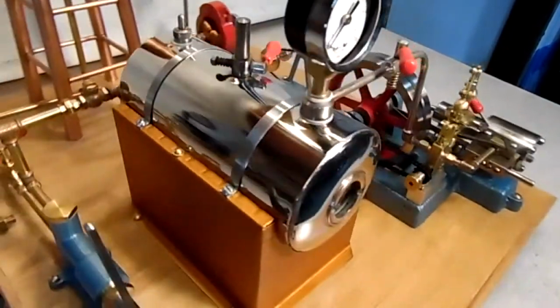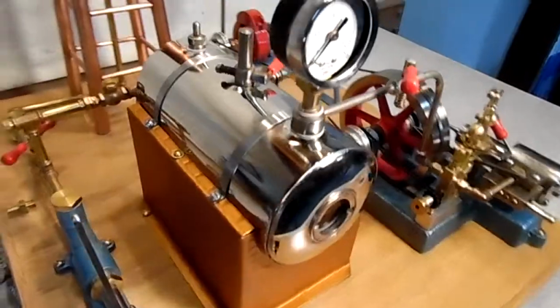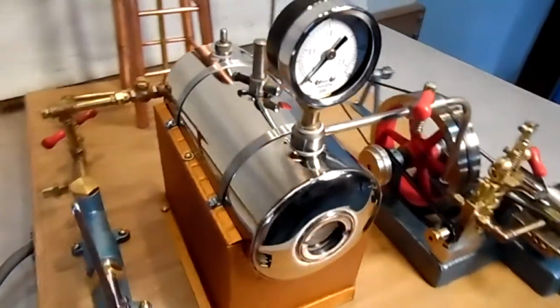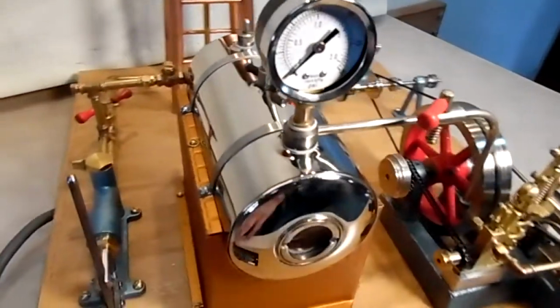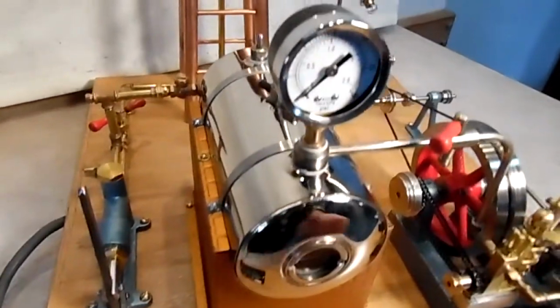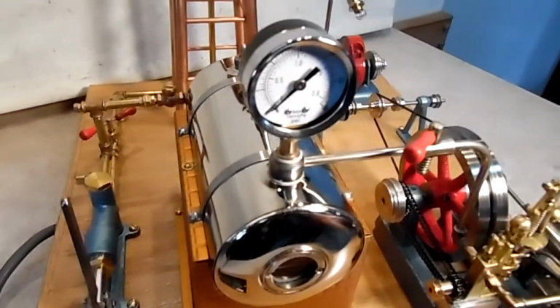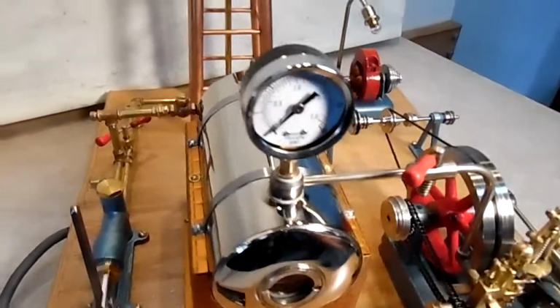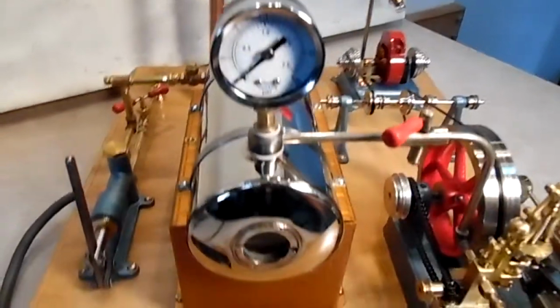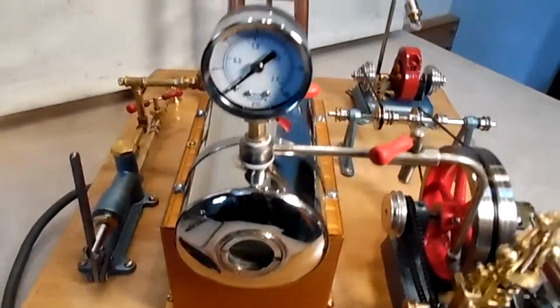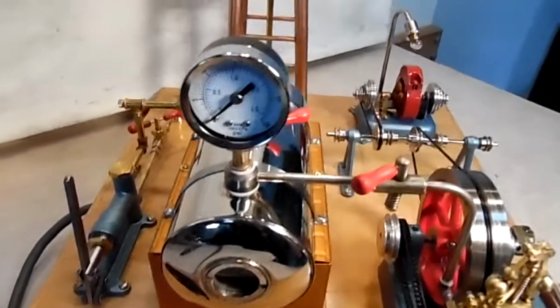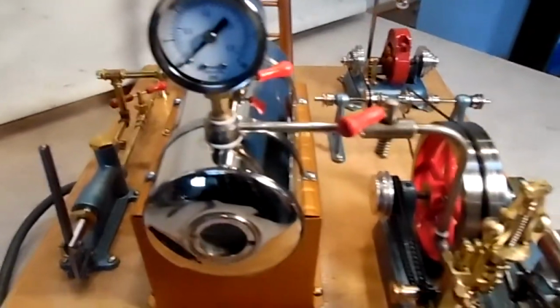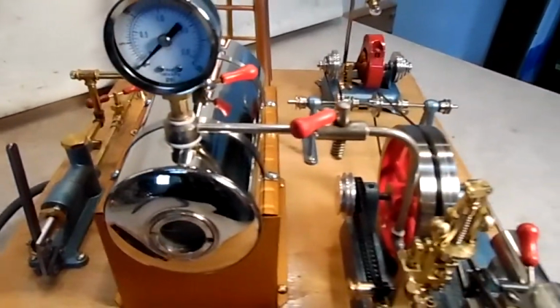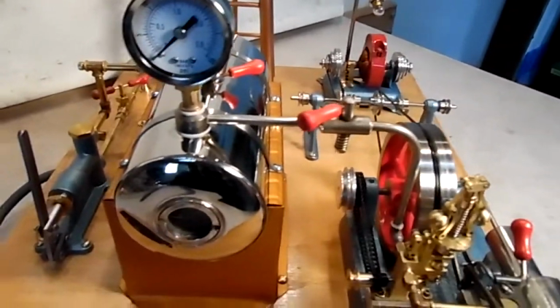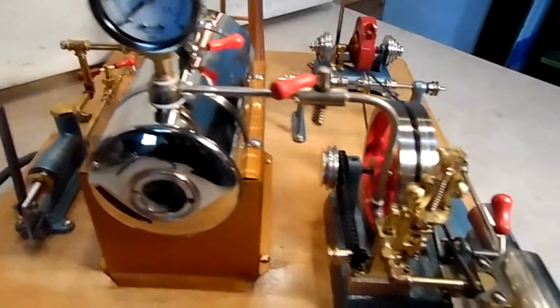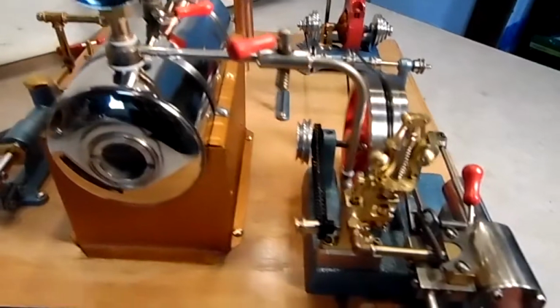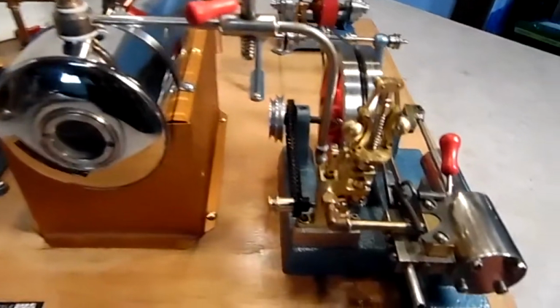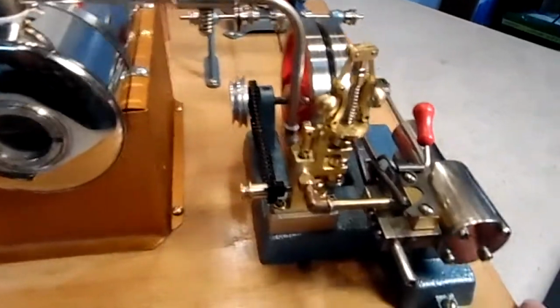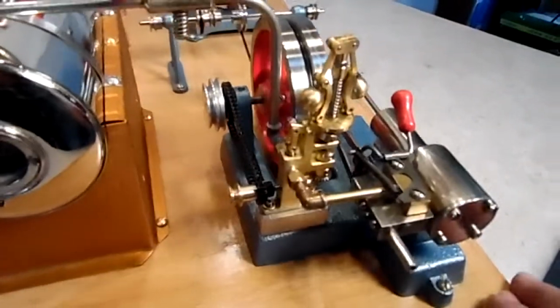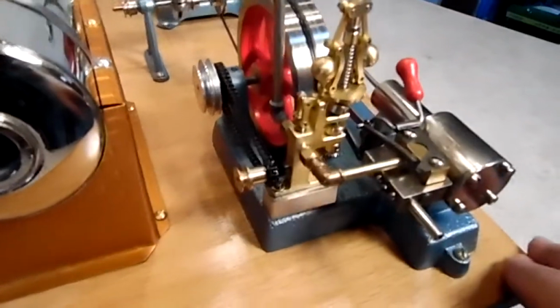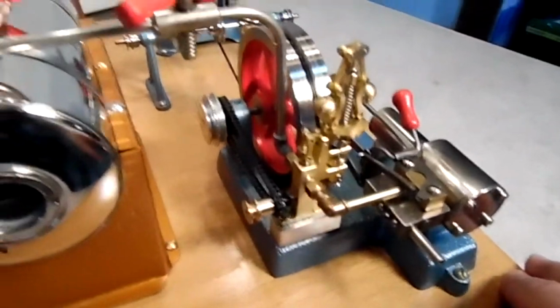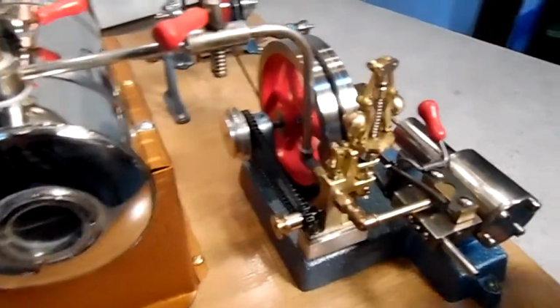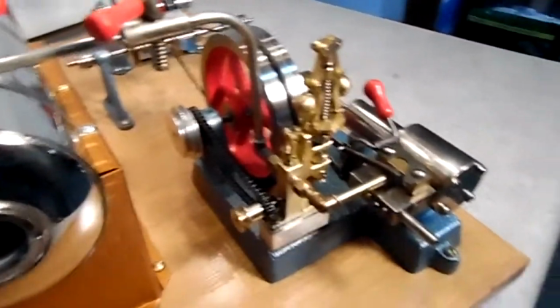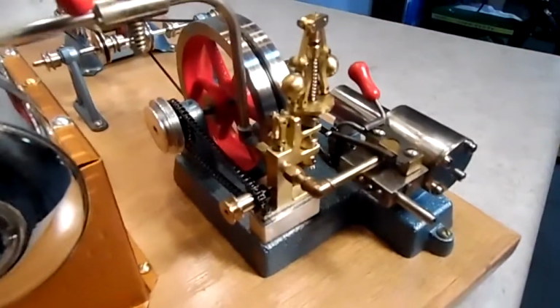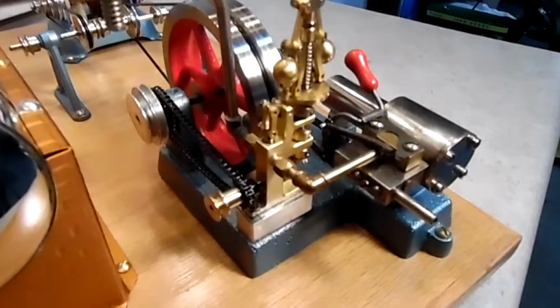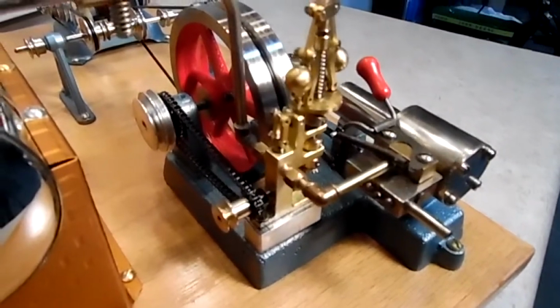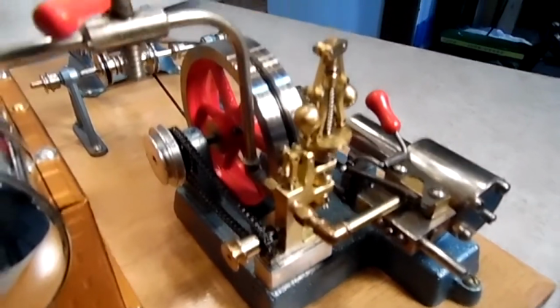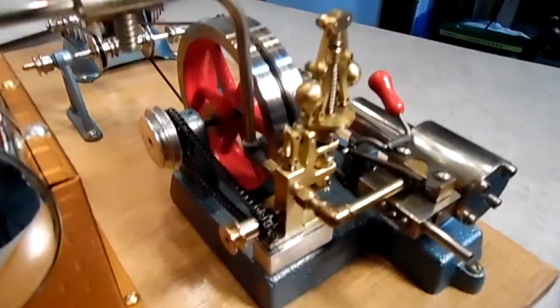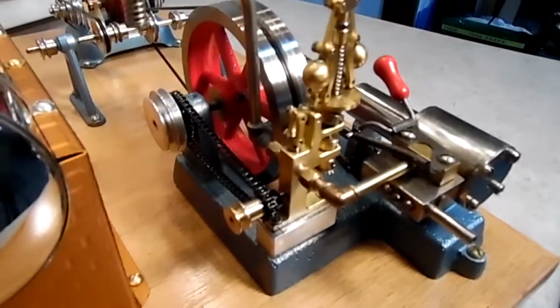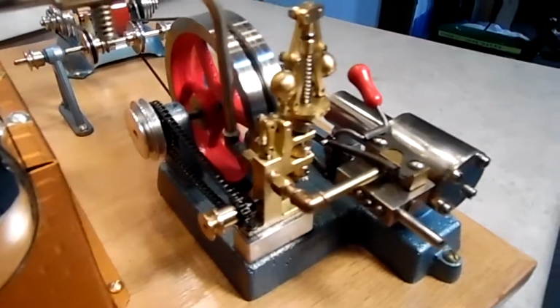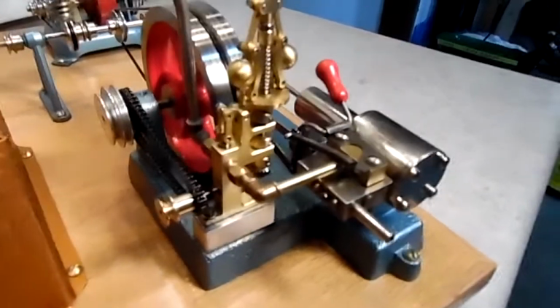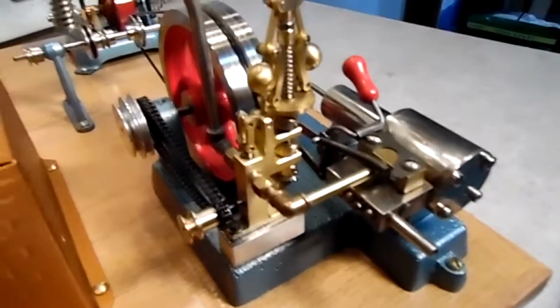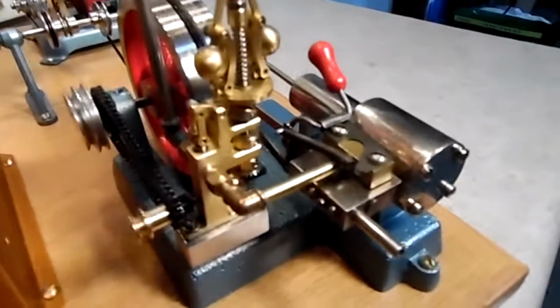Moving on around, we have a pressure gauge that I make for the banjo — it replaces the banjo screw. And here's the purpose of the build: one of the G's stands for generator and the other one stands for governor, which is what this is.